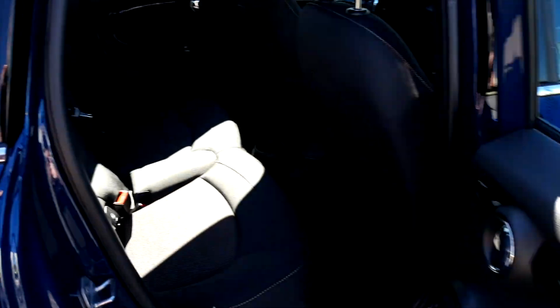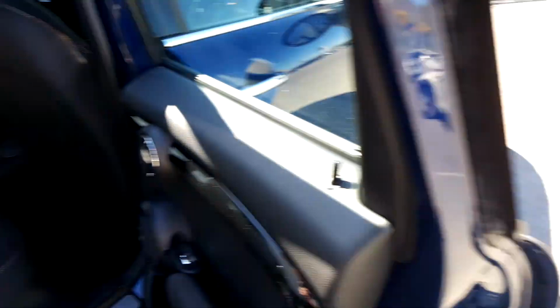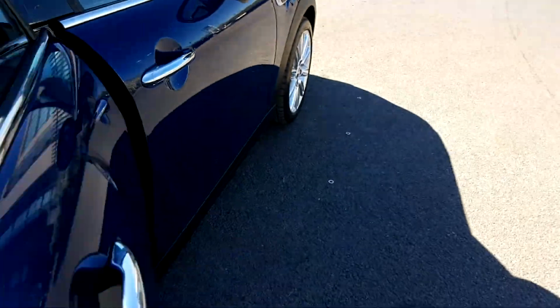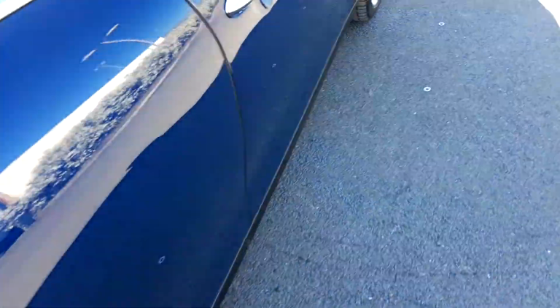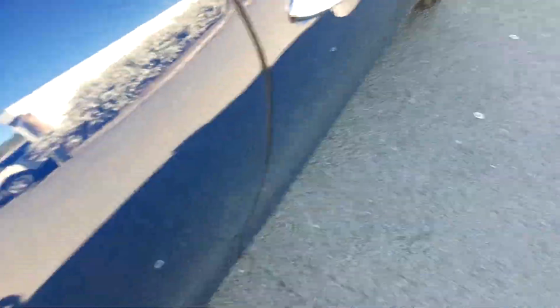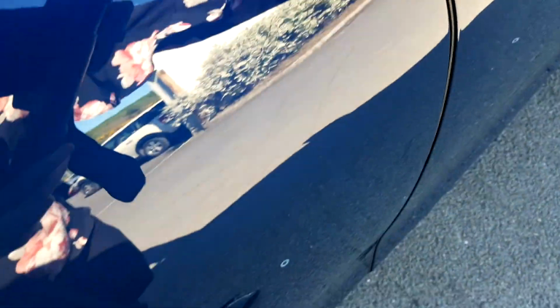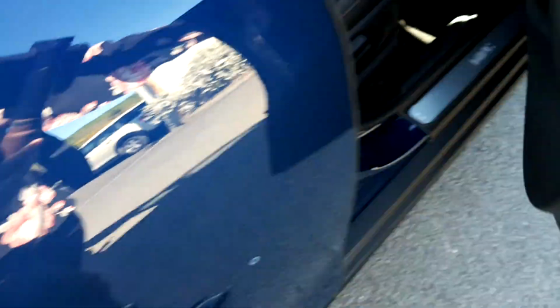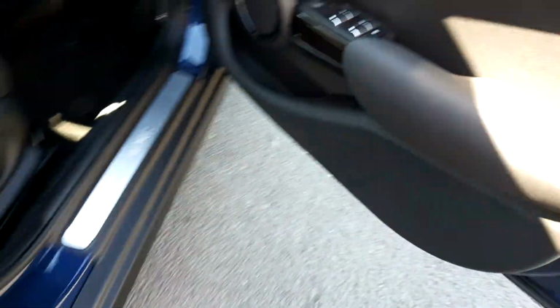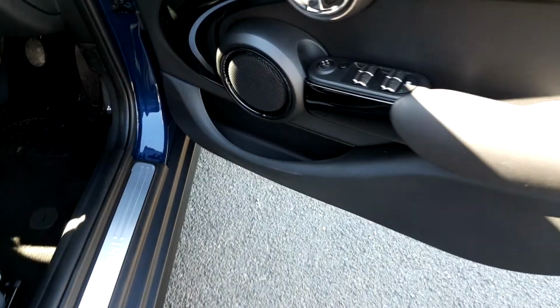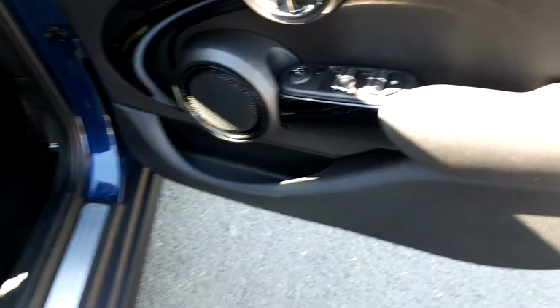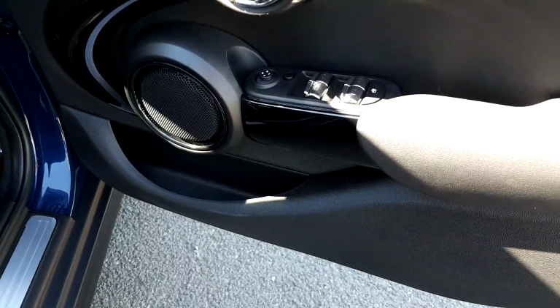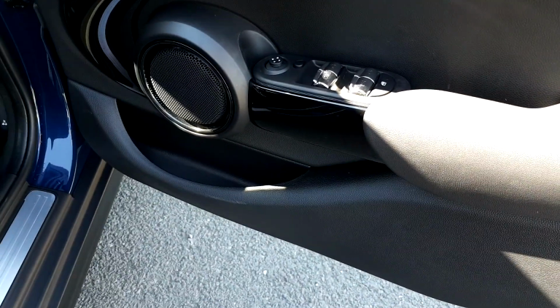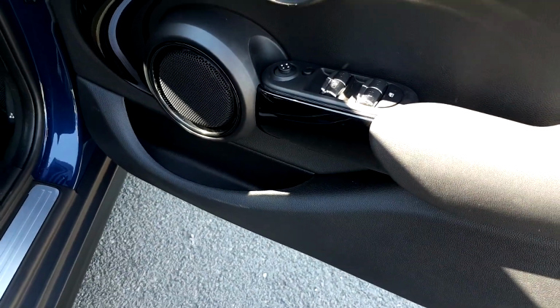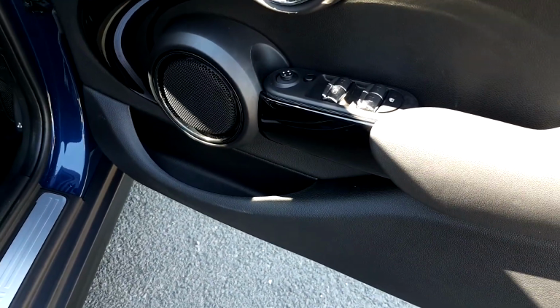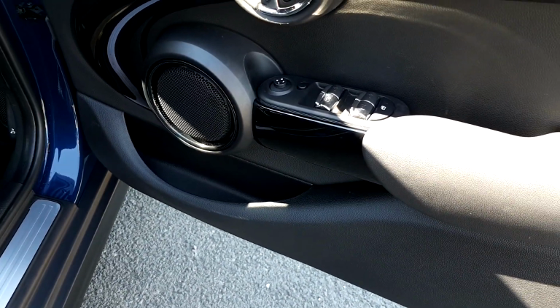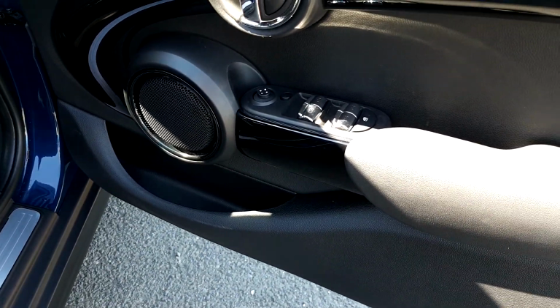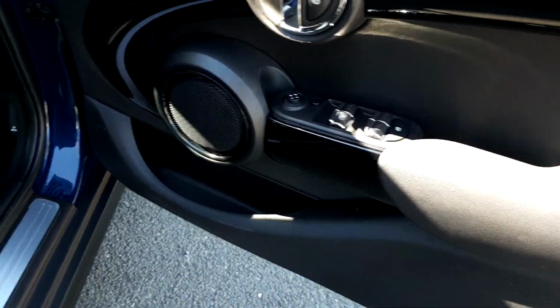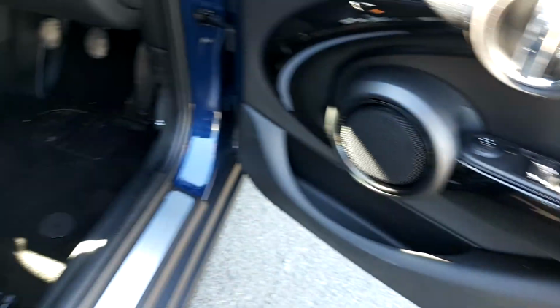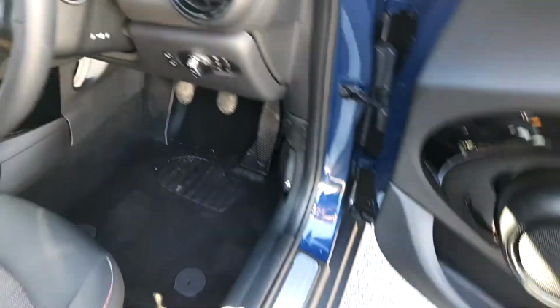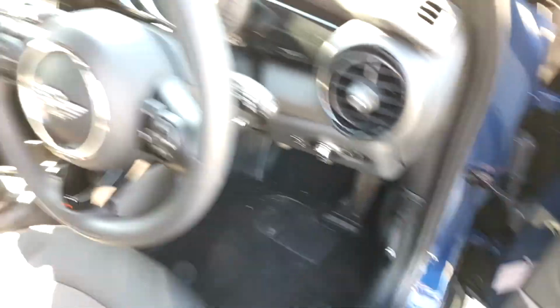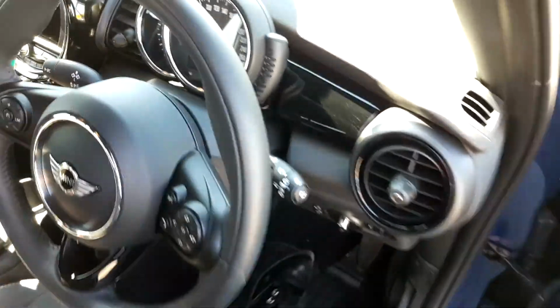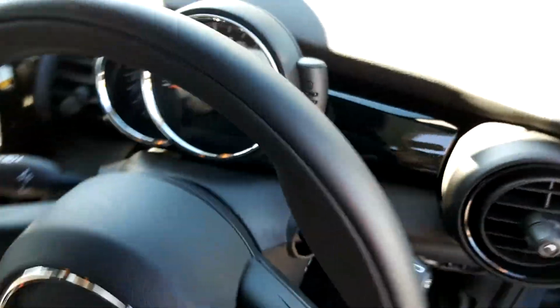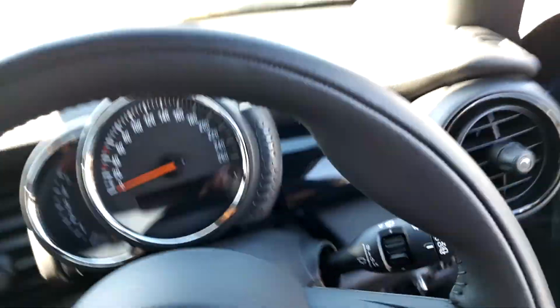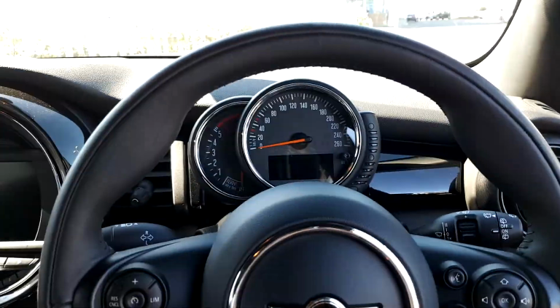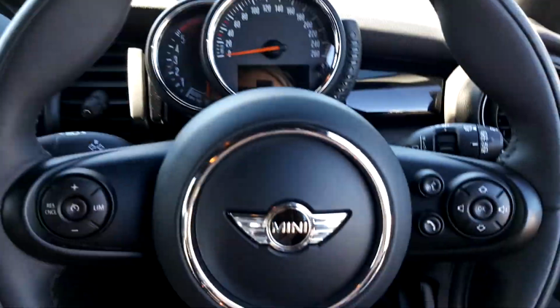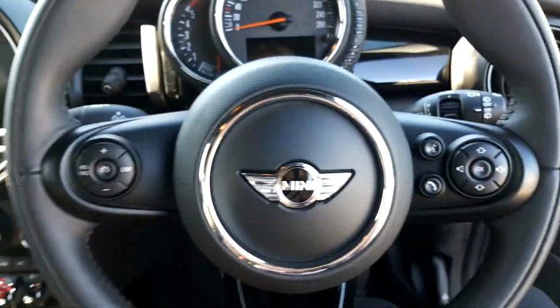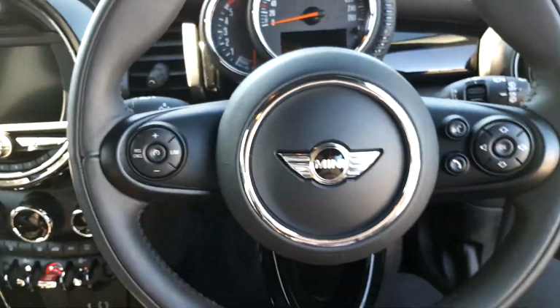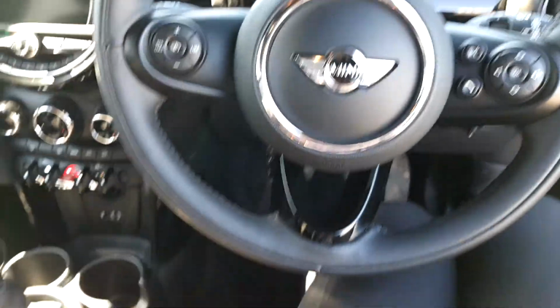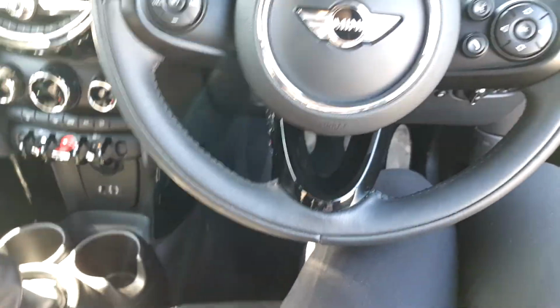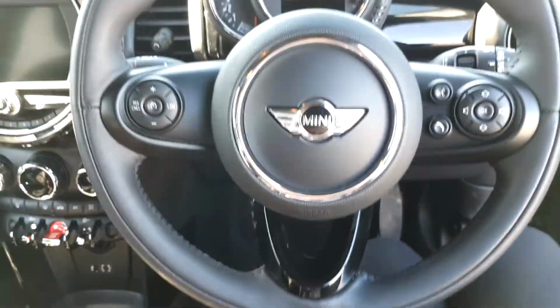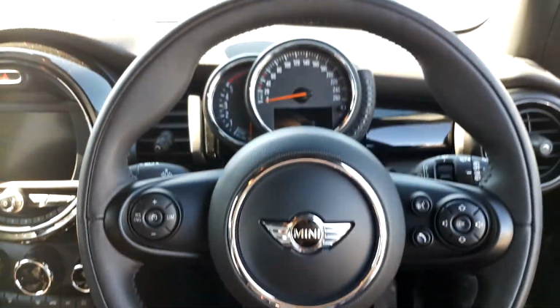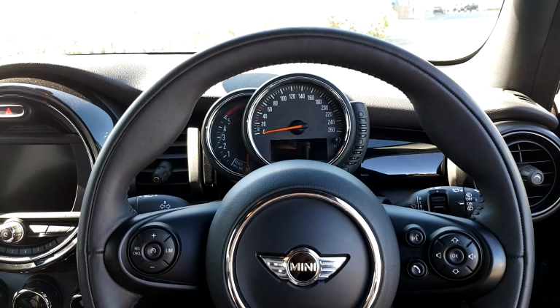Moving to the front of the car, you'll see the automatic controls for the front and rear windows and wing mirrors. This Mini has a multi-functioning sports leather steering wheel with Bluetooth and cruise control.